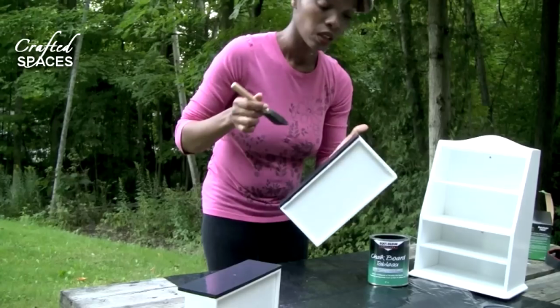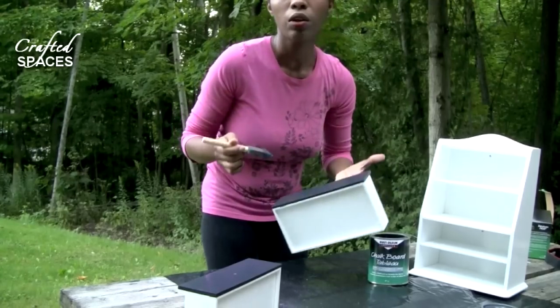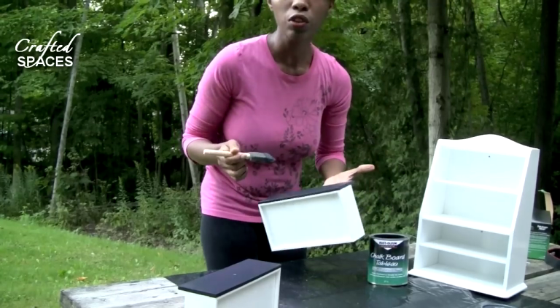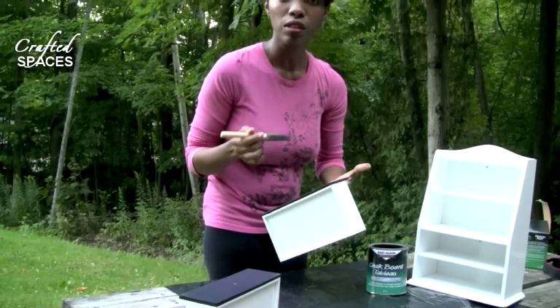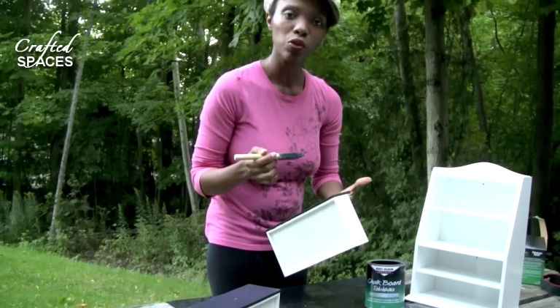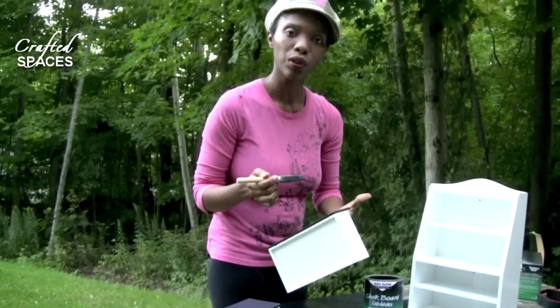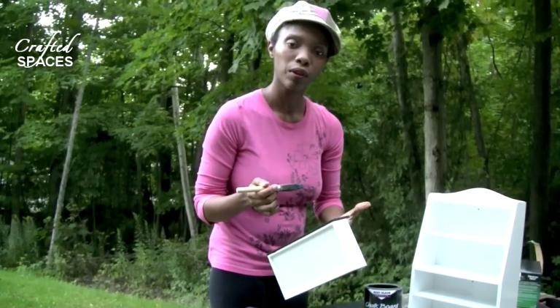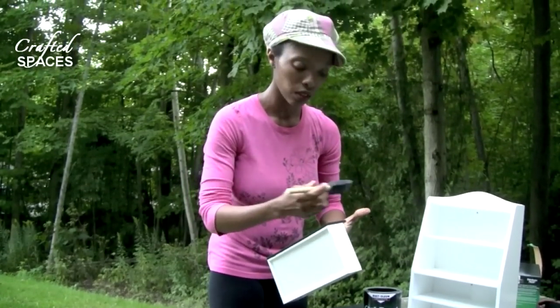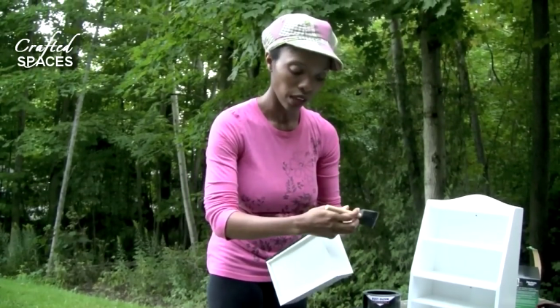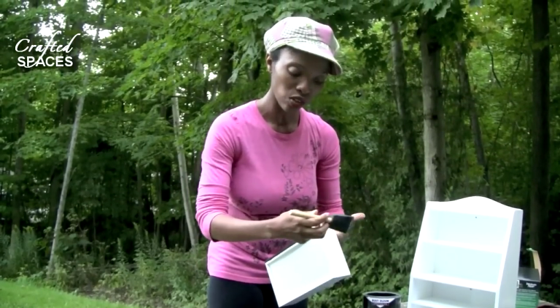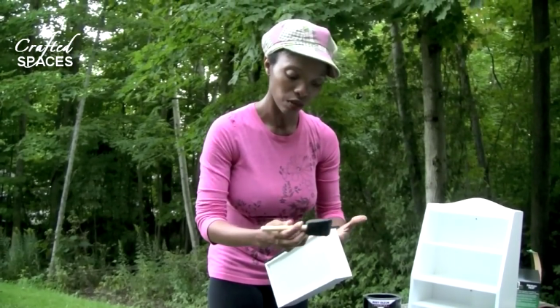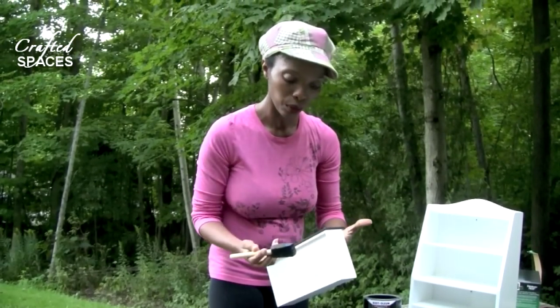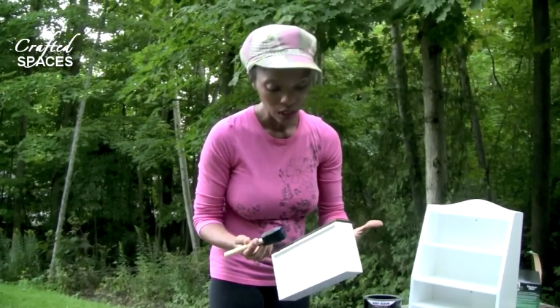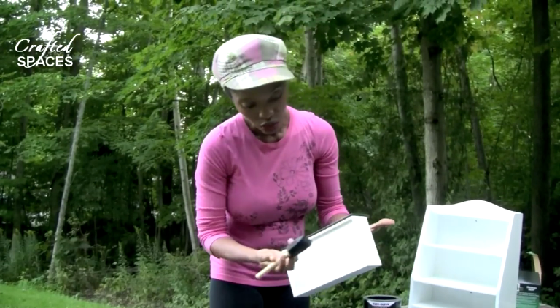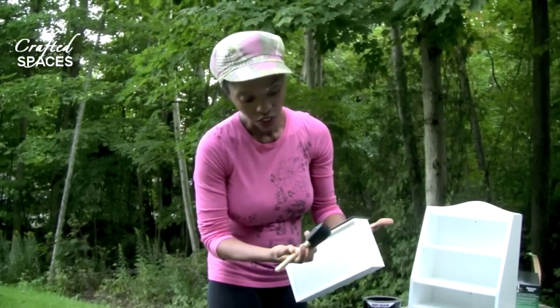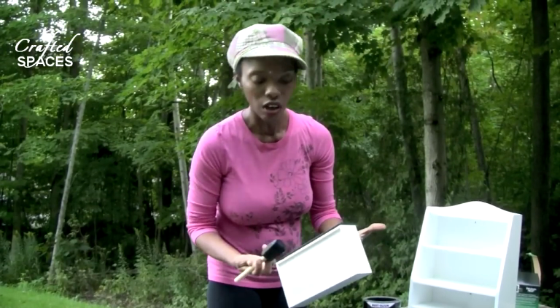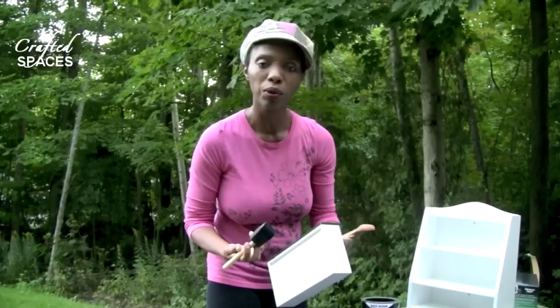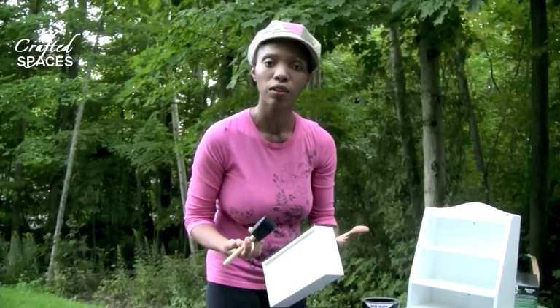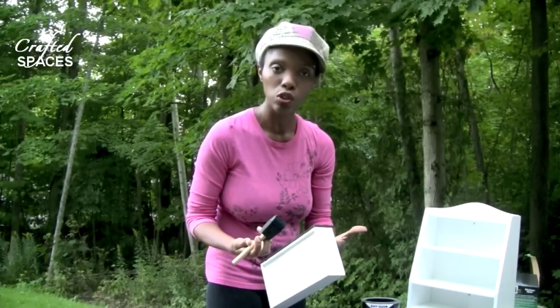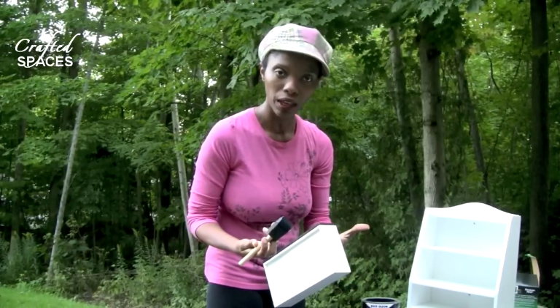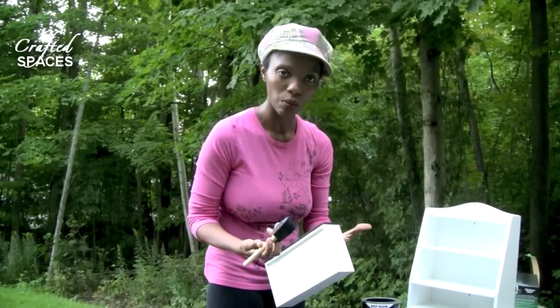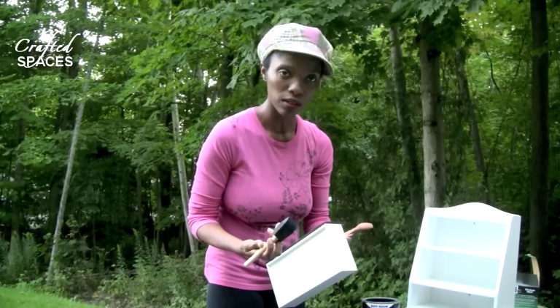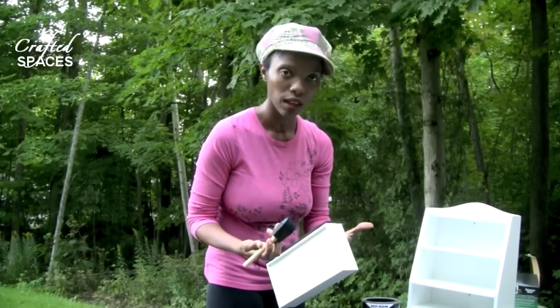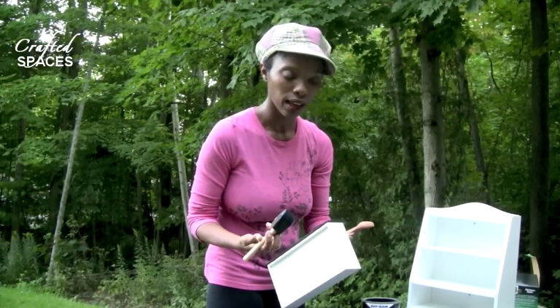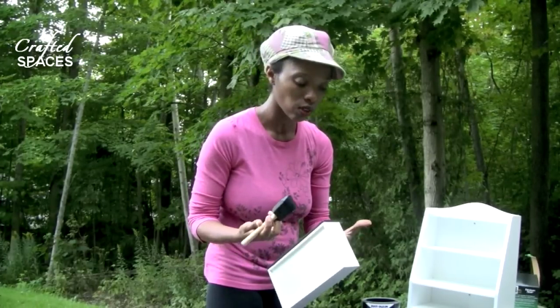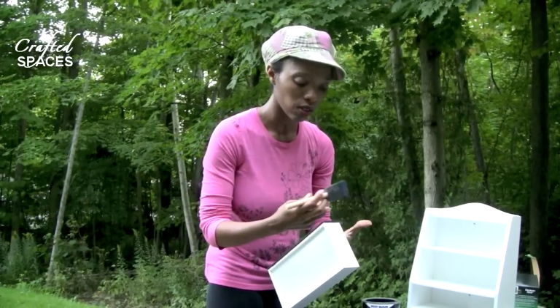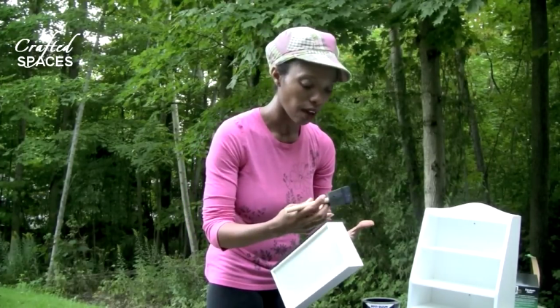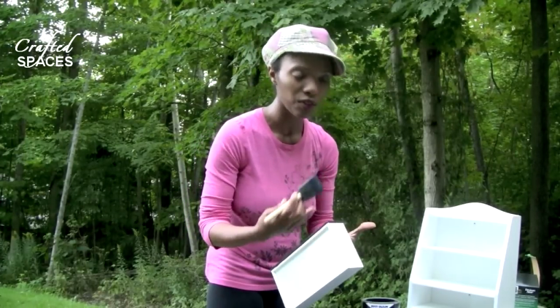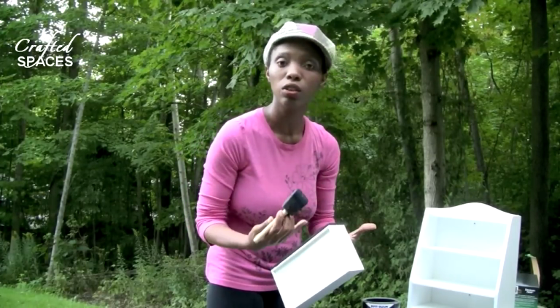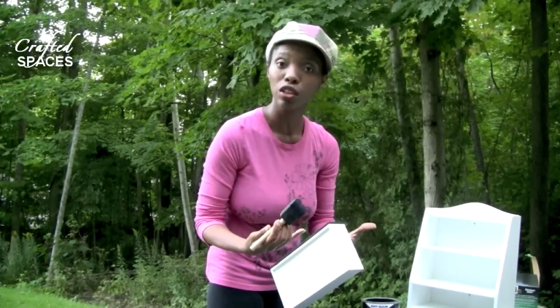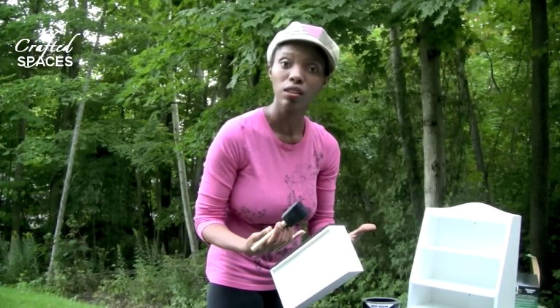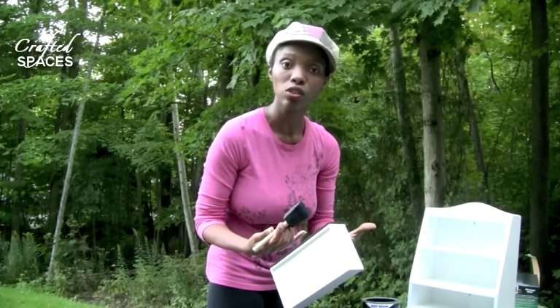I'm also going around the edges of my work just to finish off where the original paint job was and sort of just have more of a neater finish to the edges.